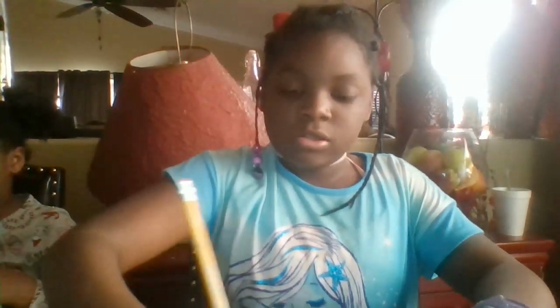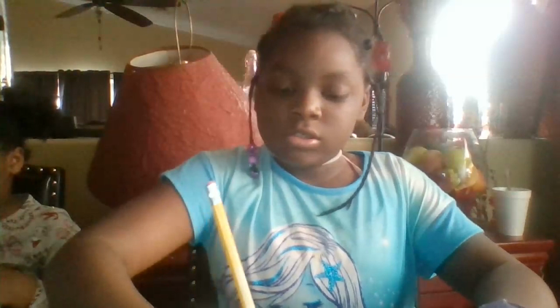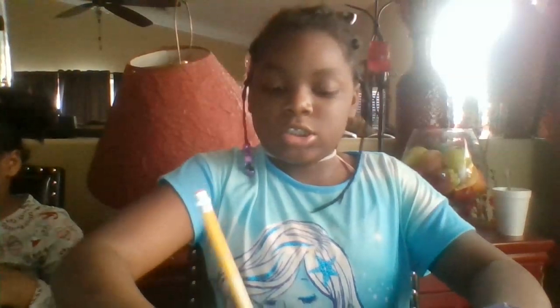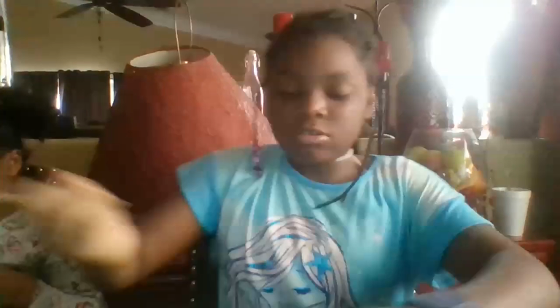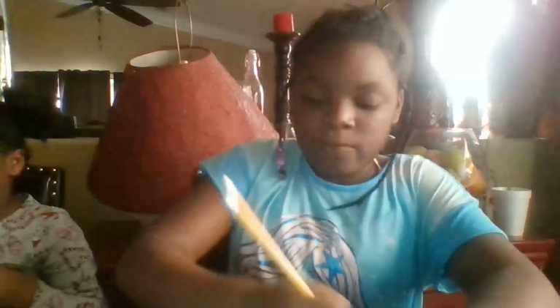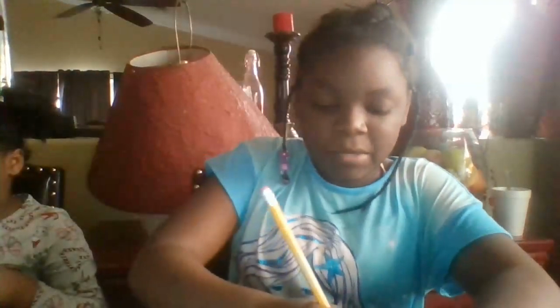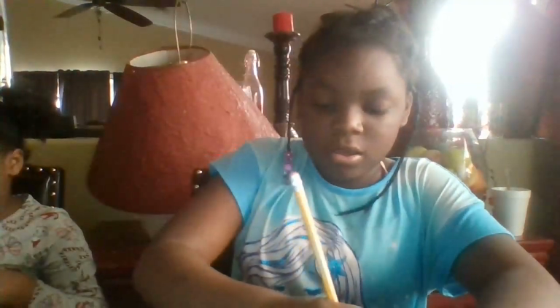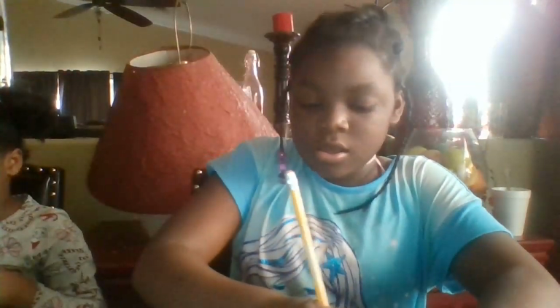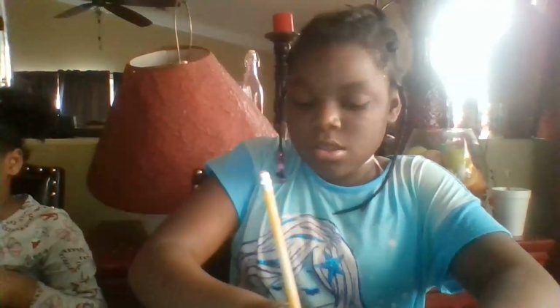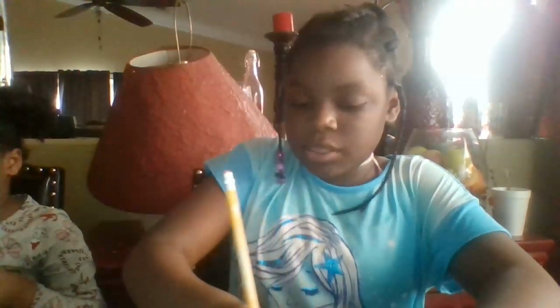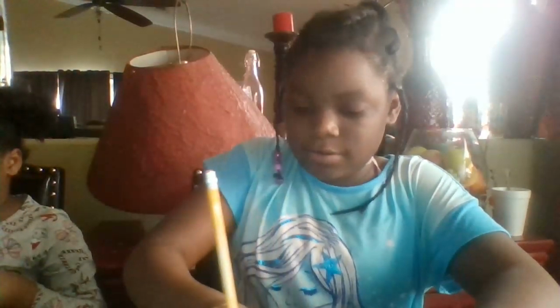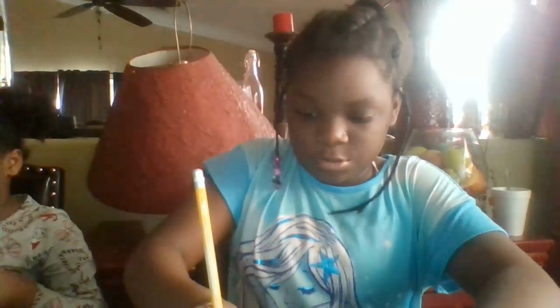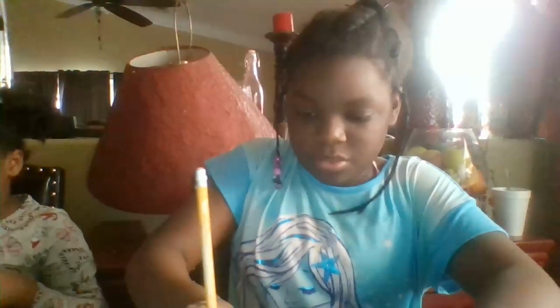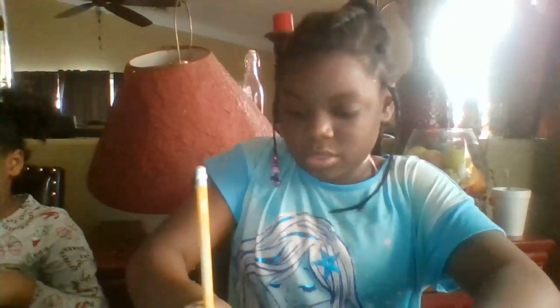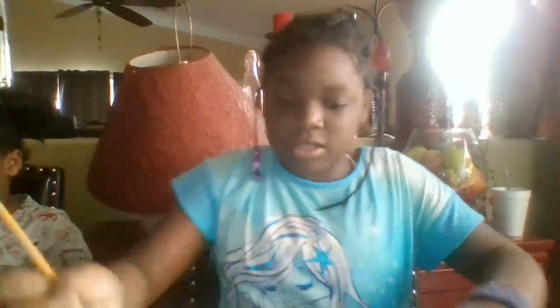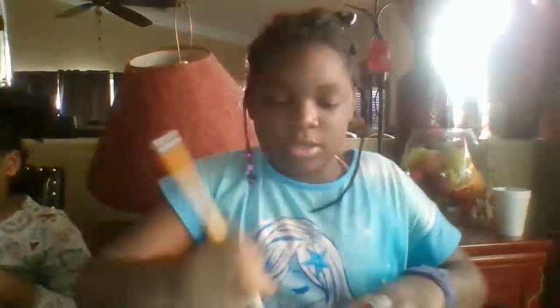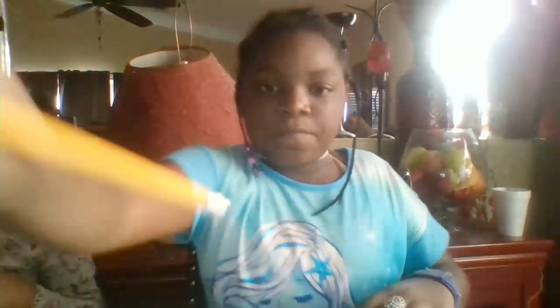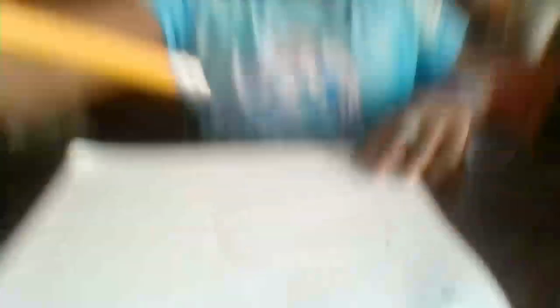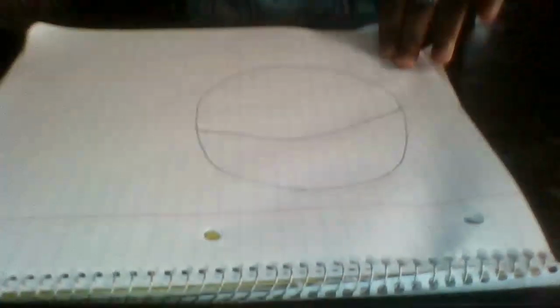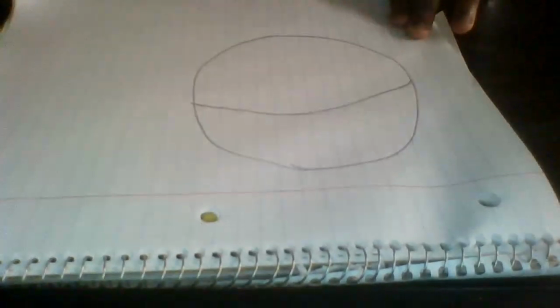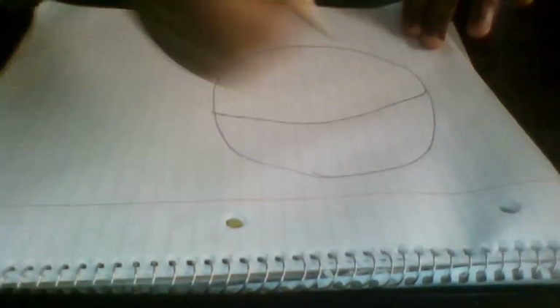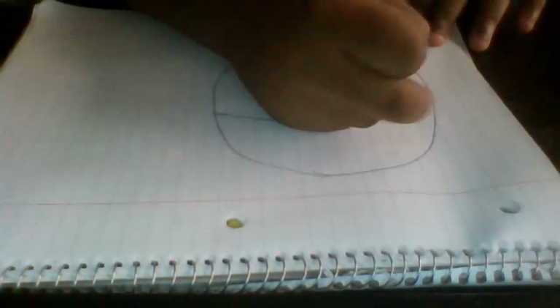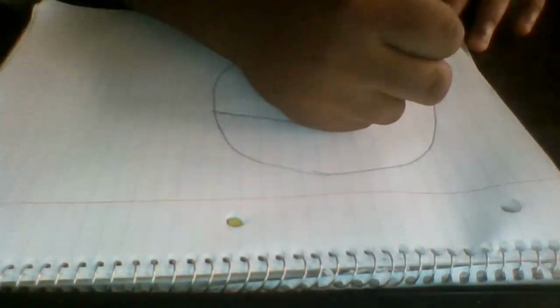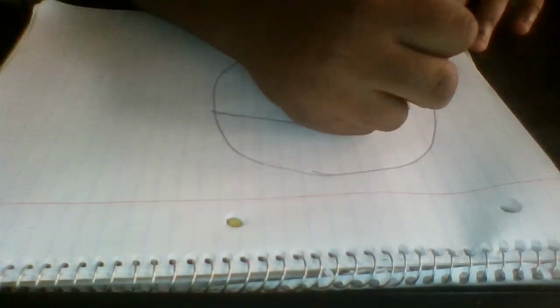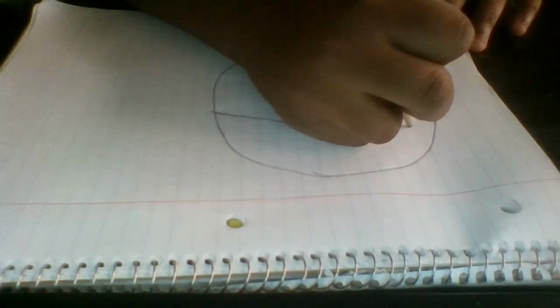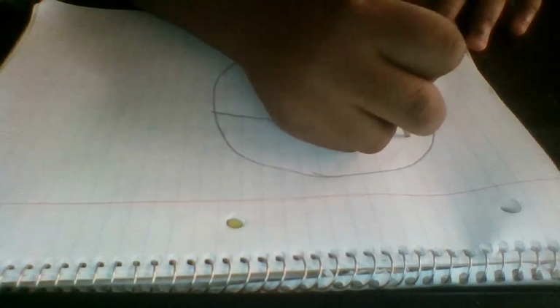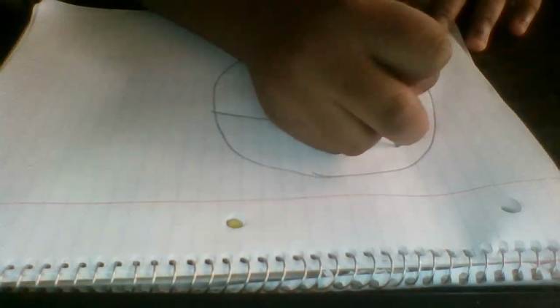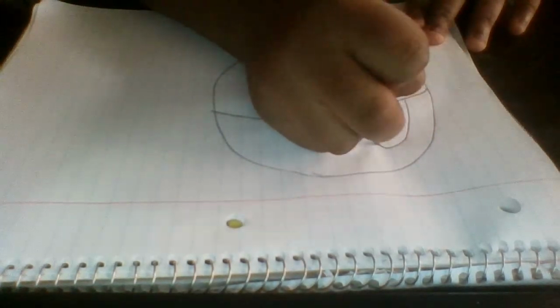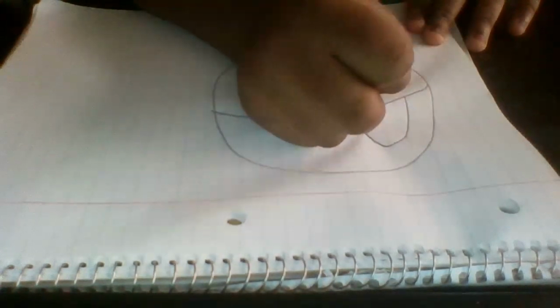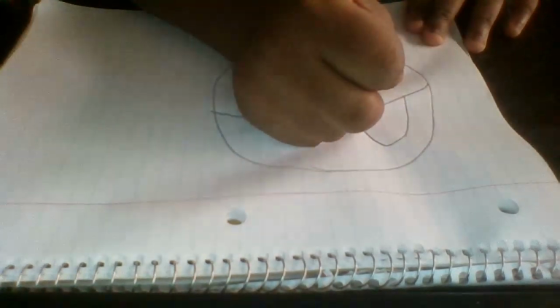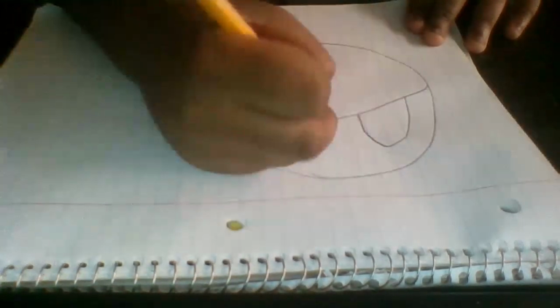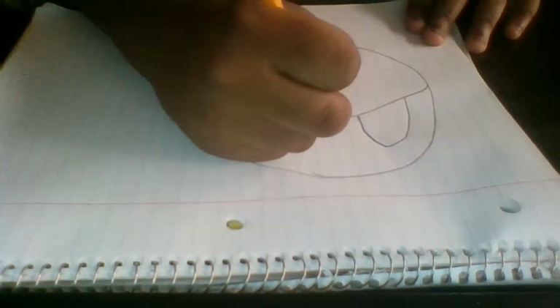First I'll draw the circle of the puppy, and then I'll draw the big eyeballs the puppy will have.